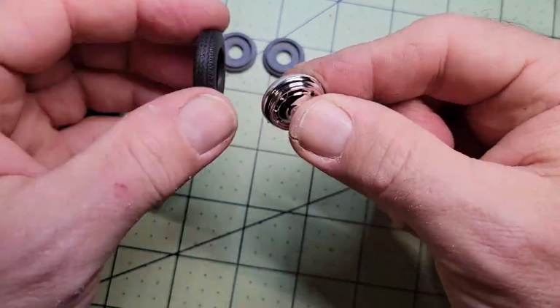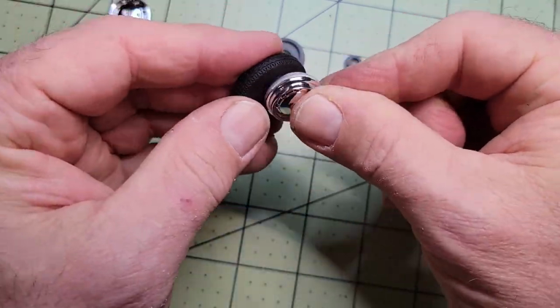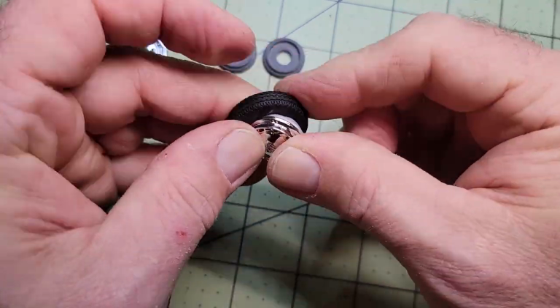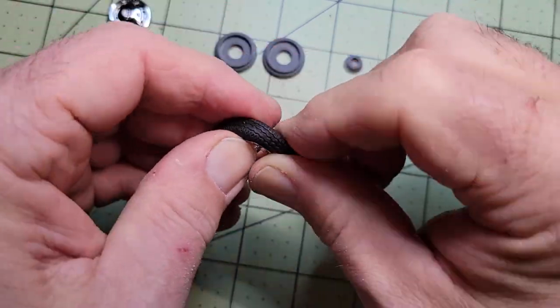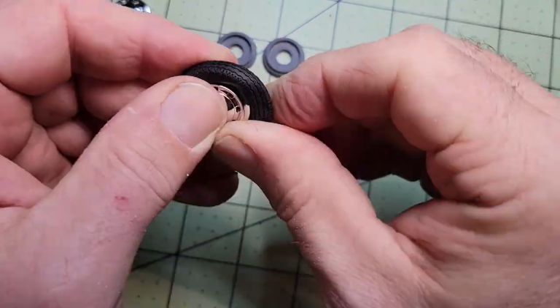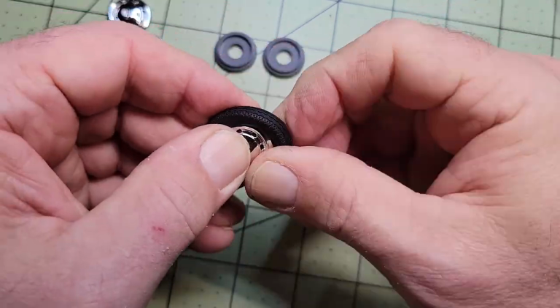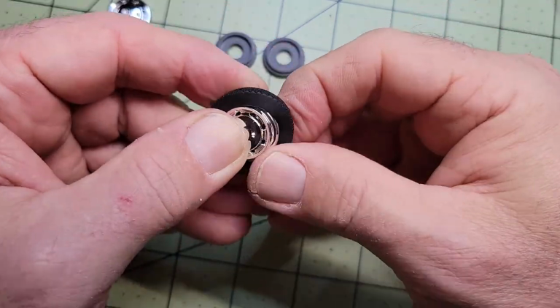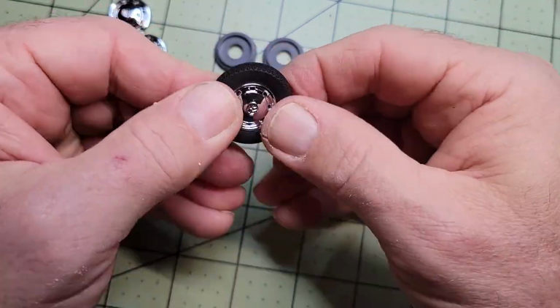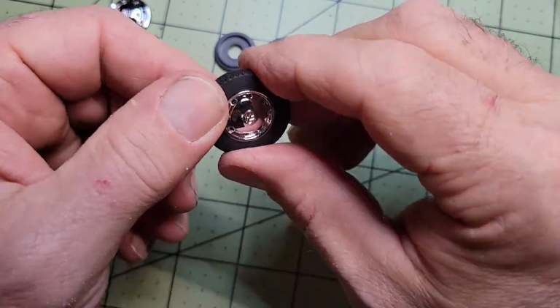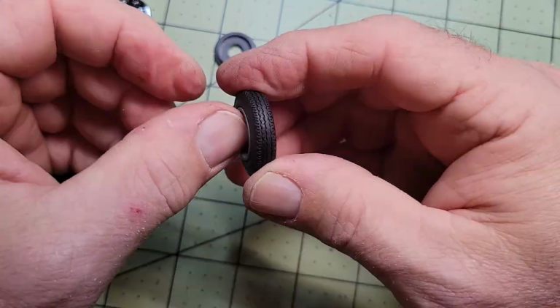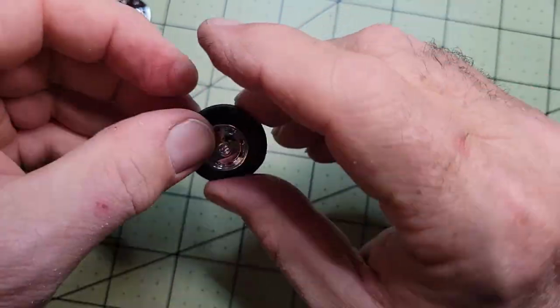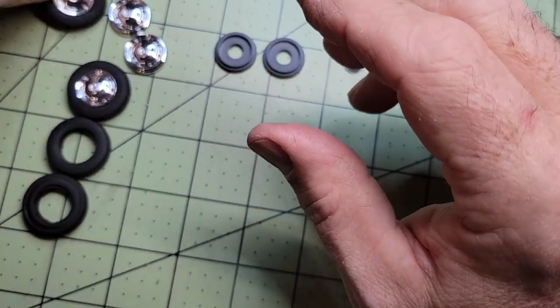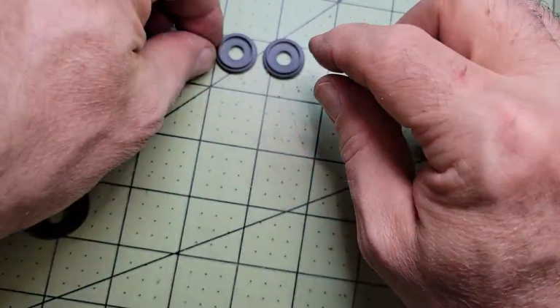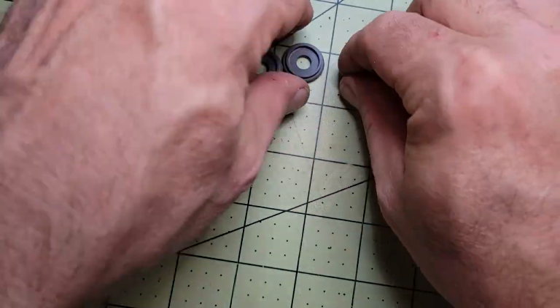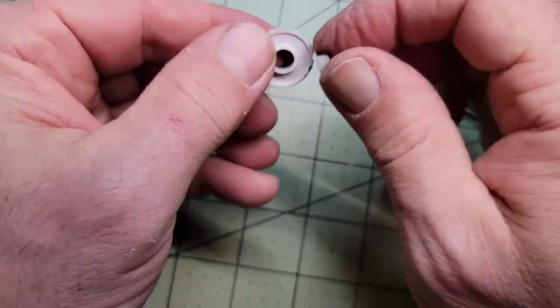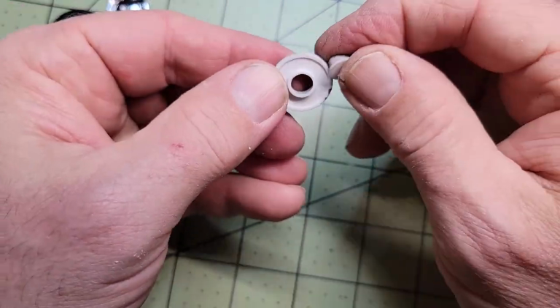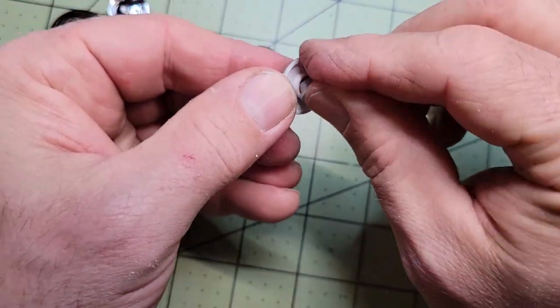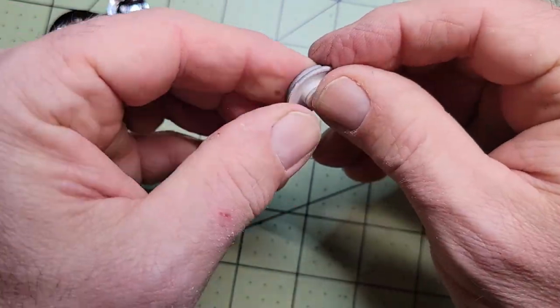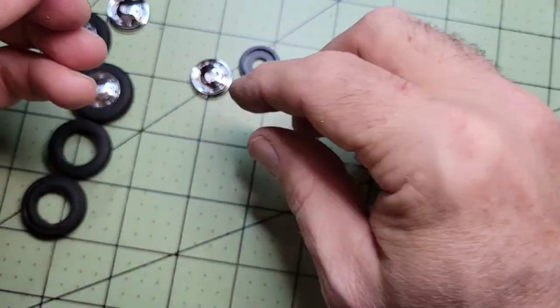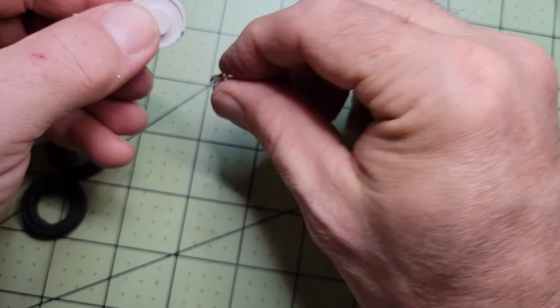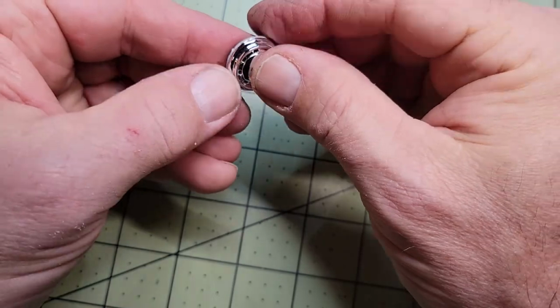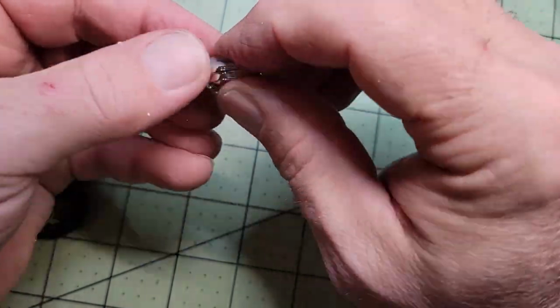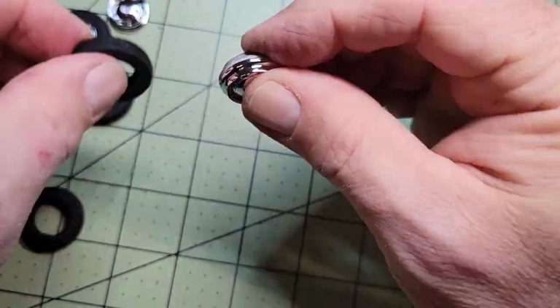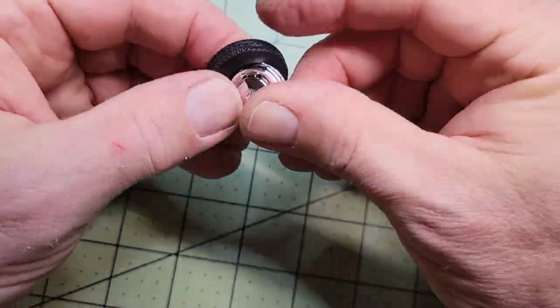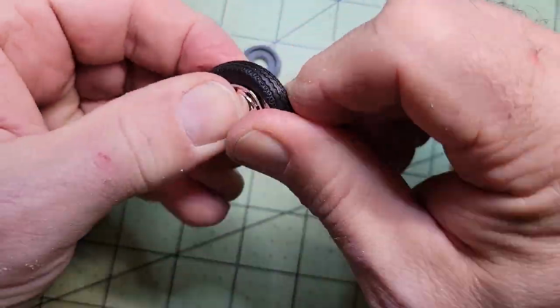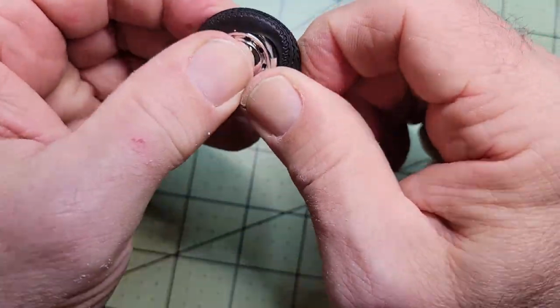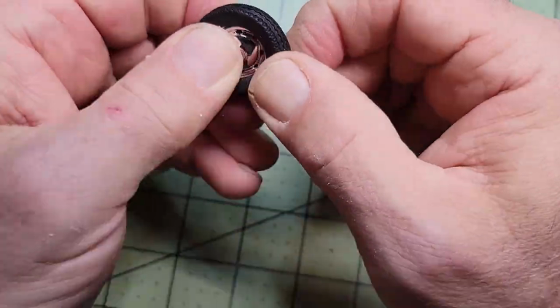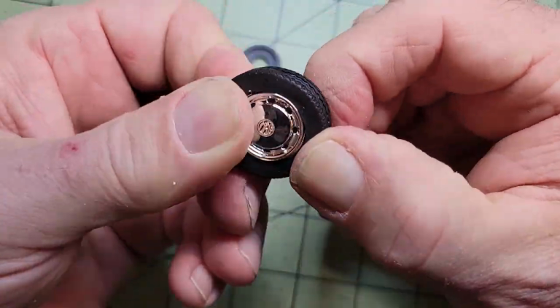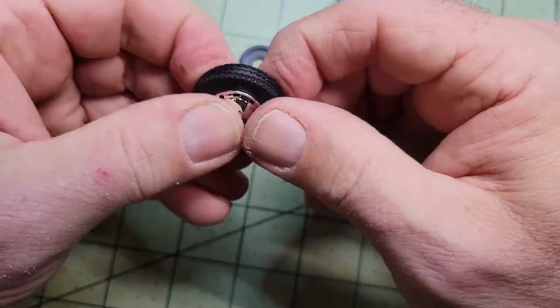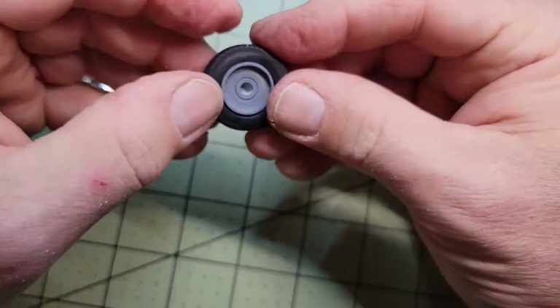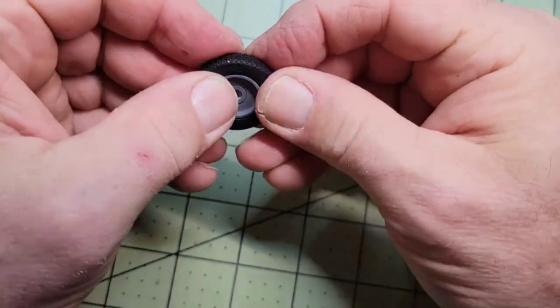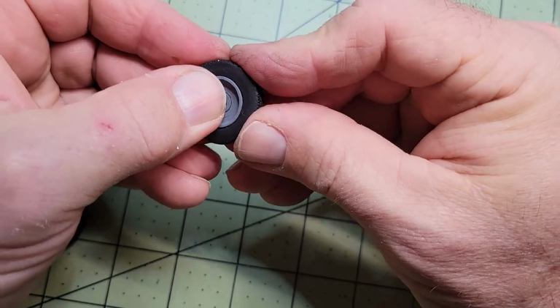I'm already planning to do a little bit of weathering on this model, and I've been studying several other model makers' techniques. Depending on when you're watching this, I'll put a link up in the corner and down in the description as soon as it's ready.